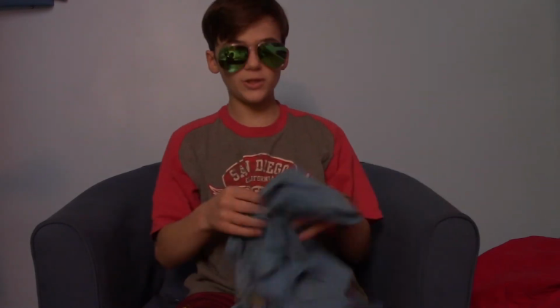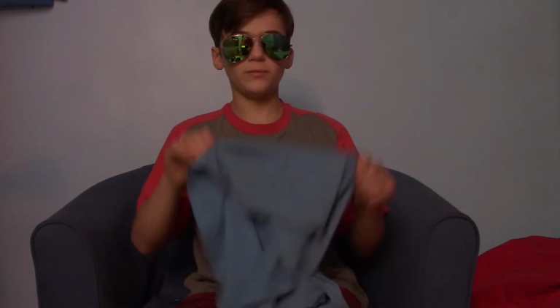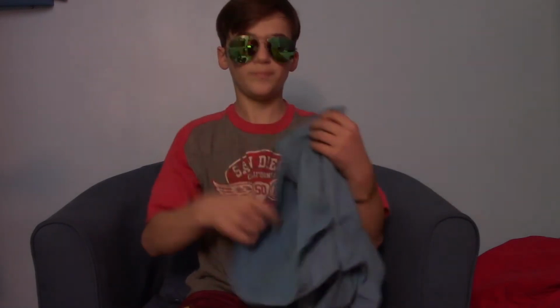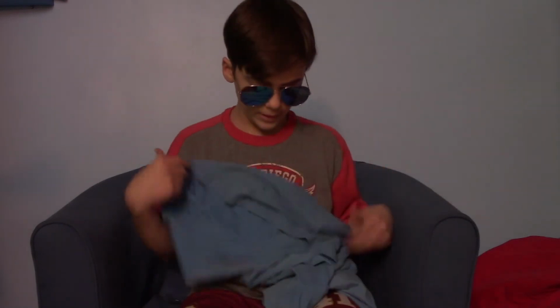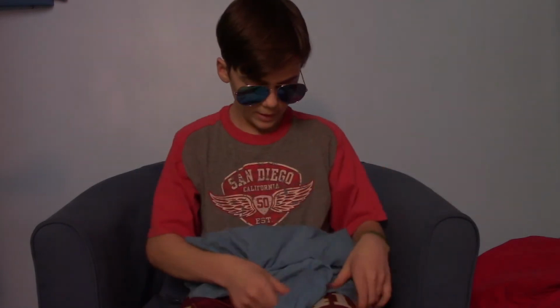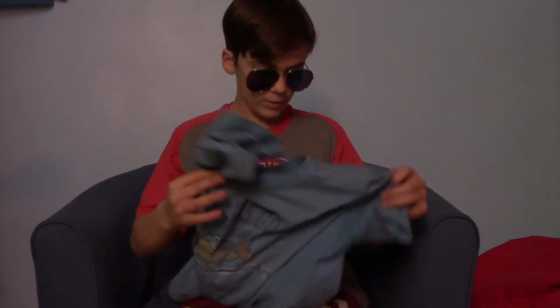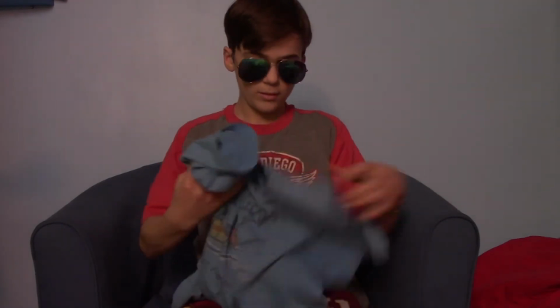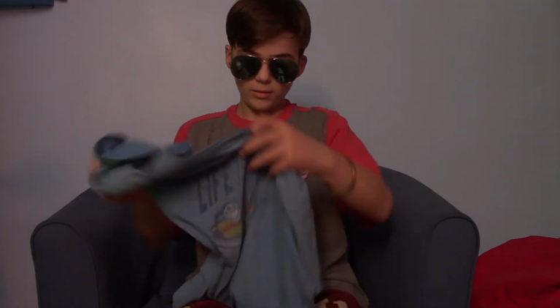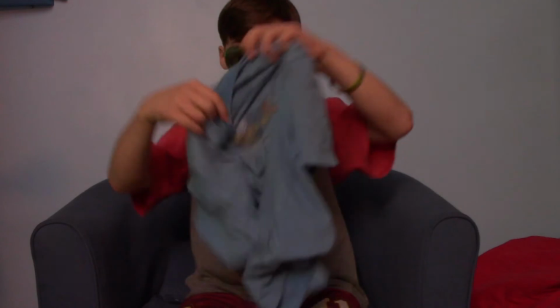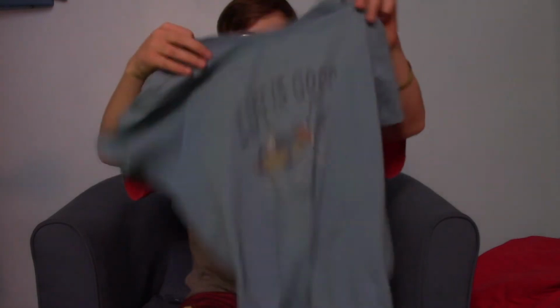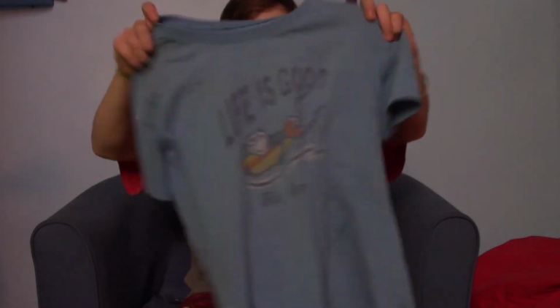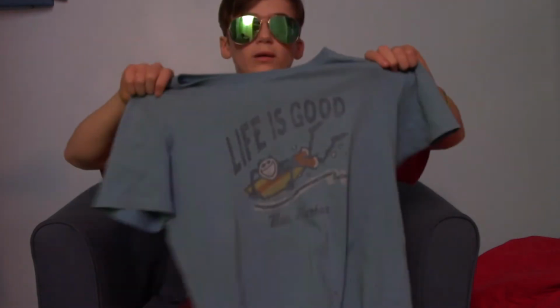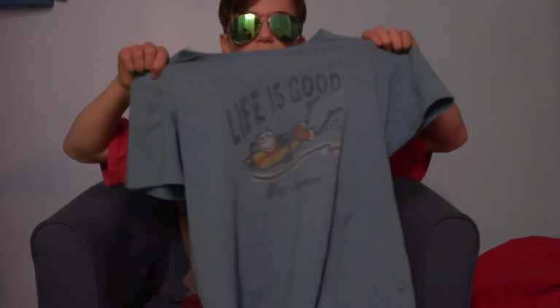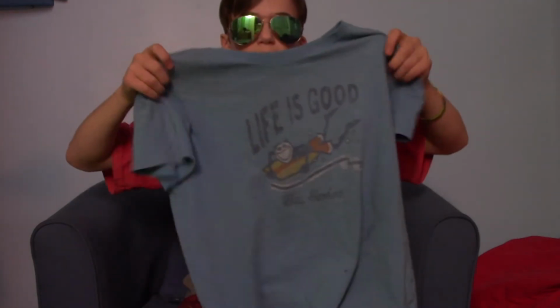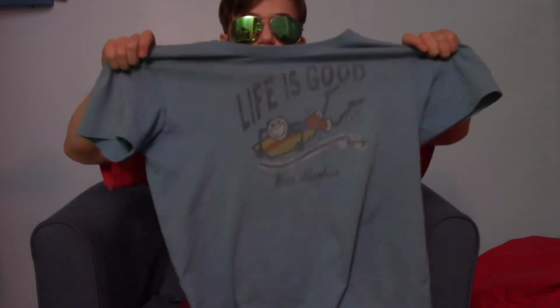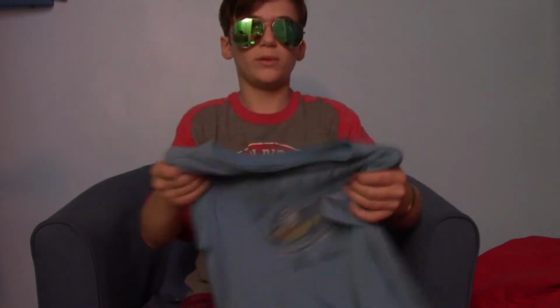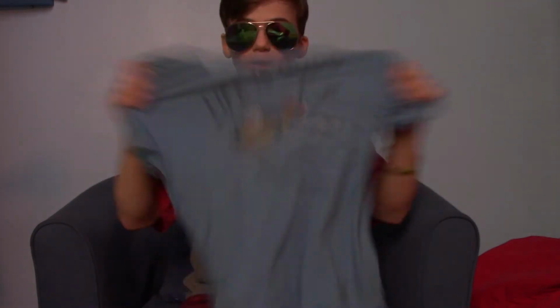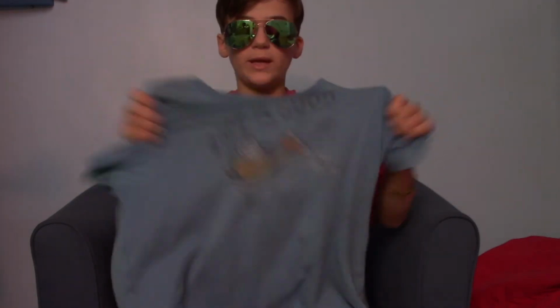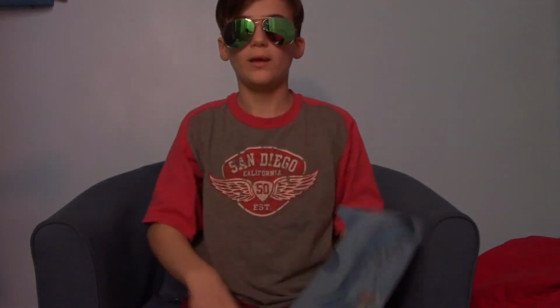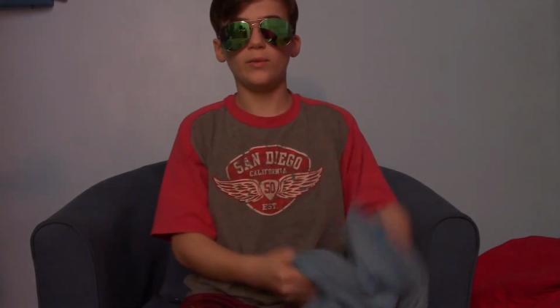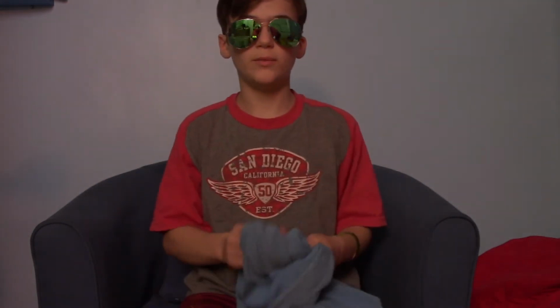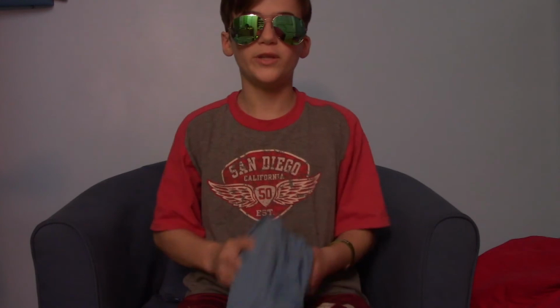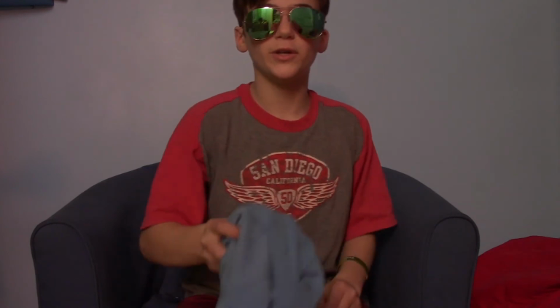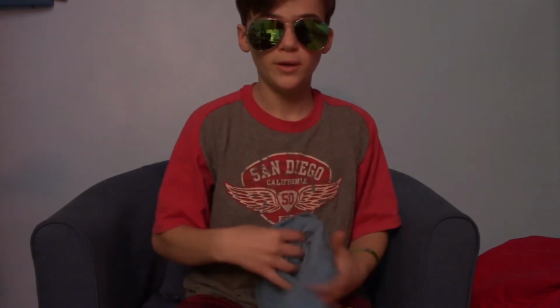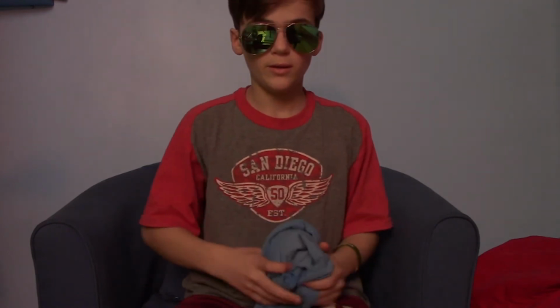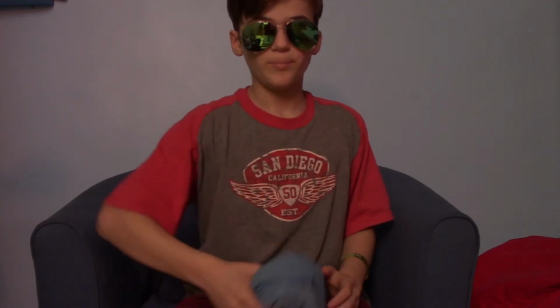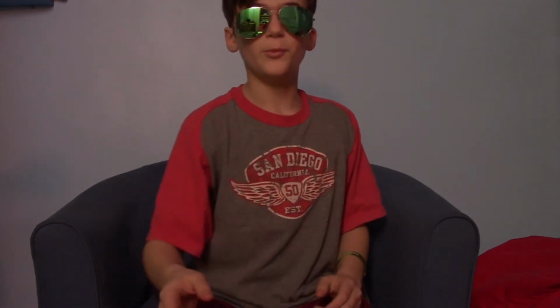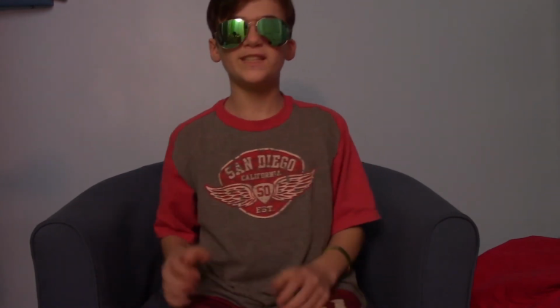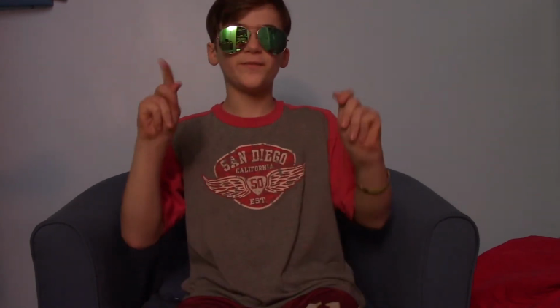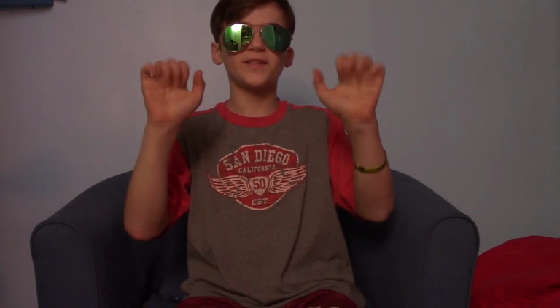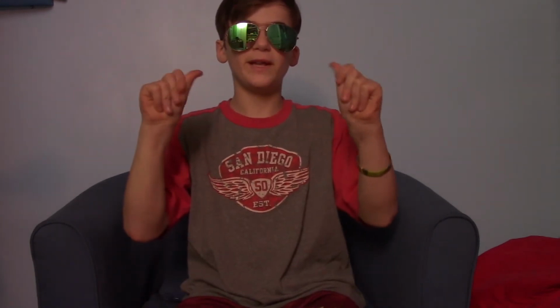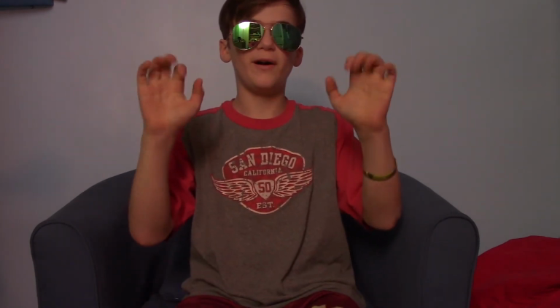T-shirt — any t-shirt. I just like this one because it's wicking — it wicks moisture from sweaty palms.